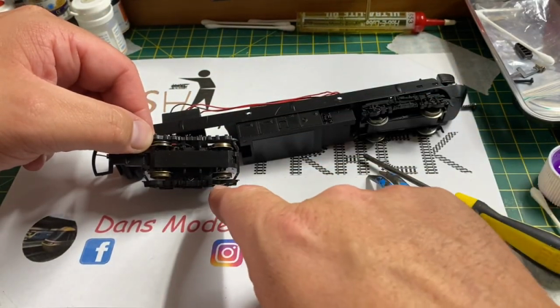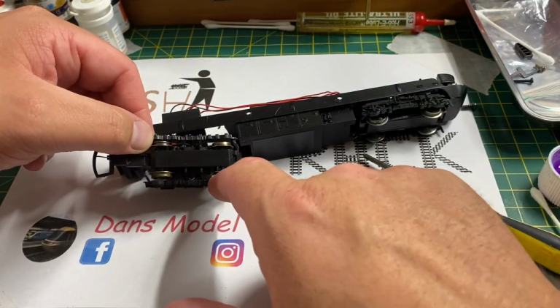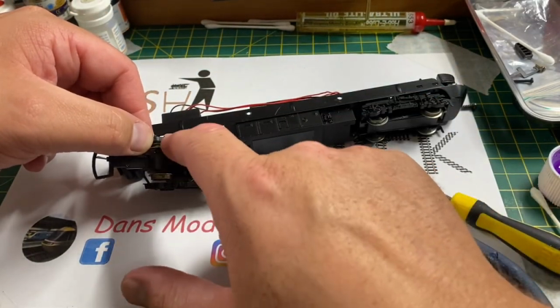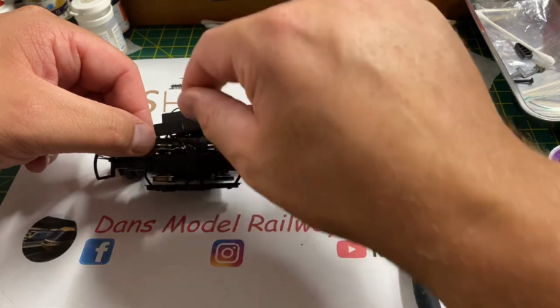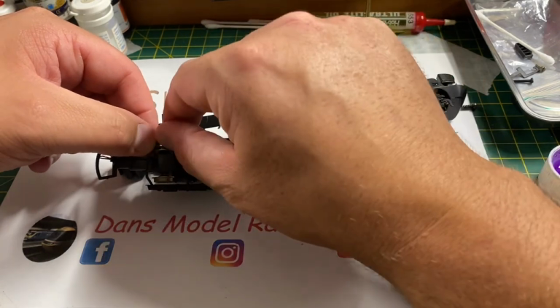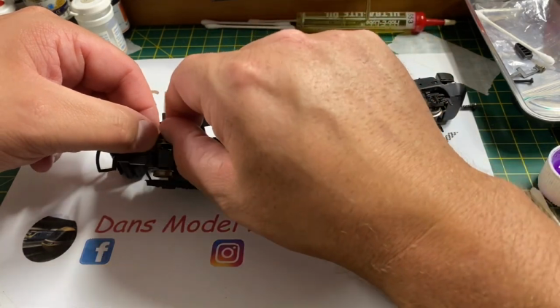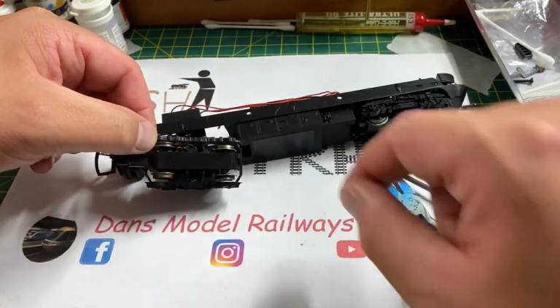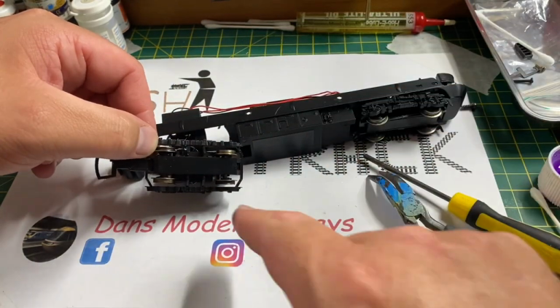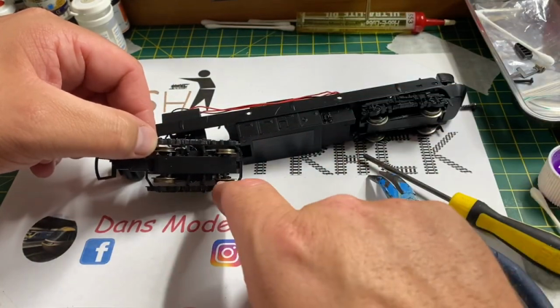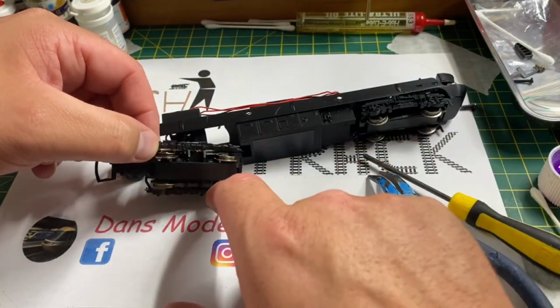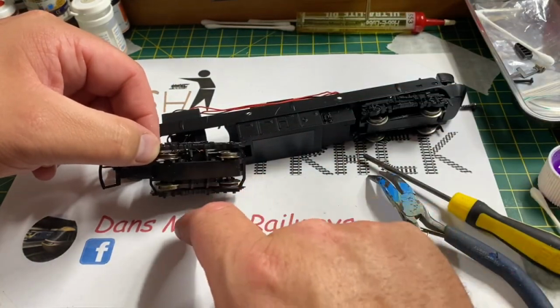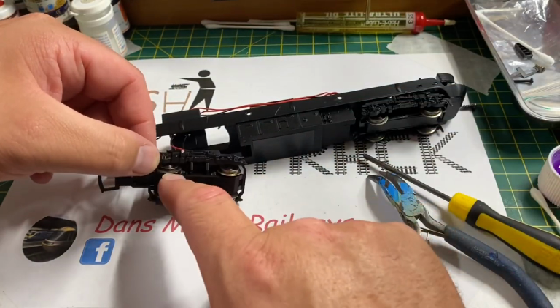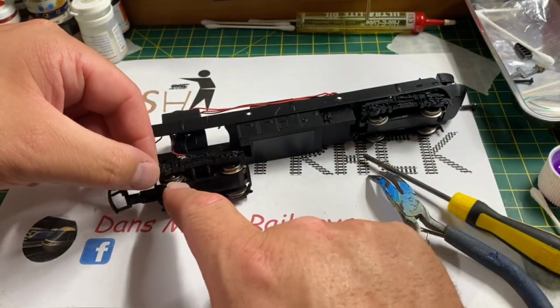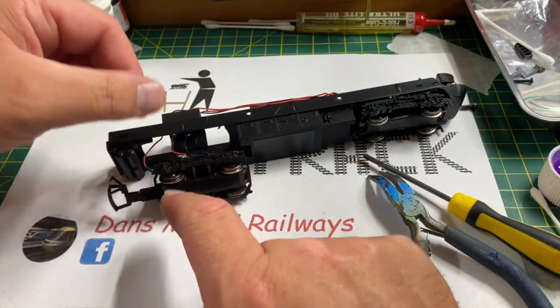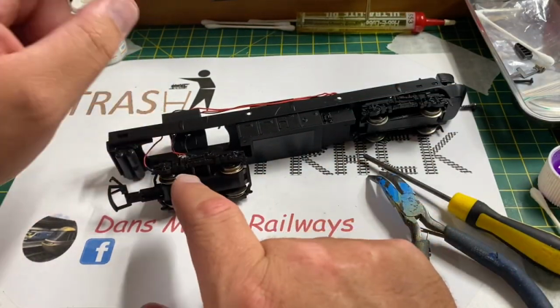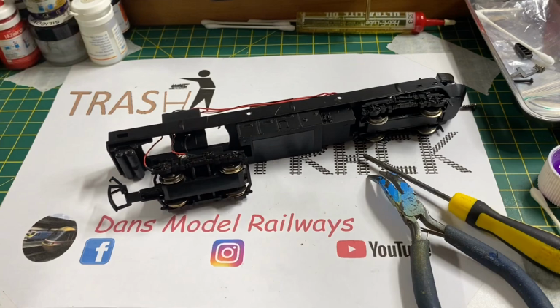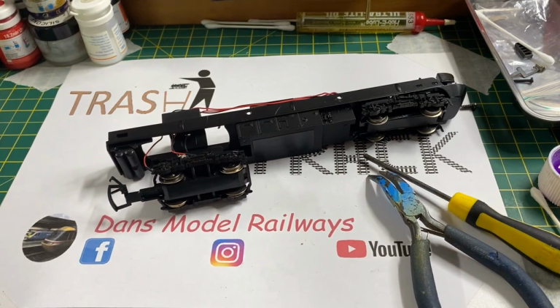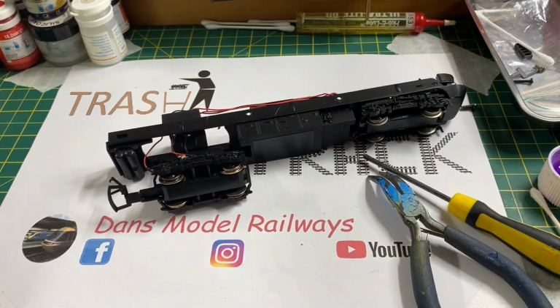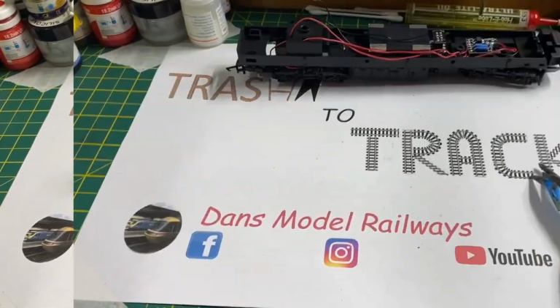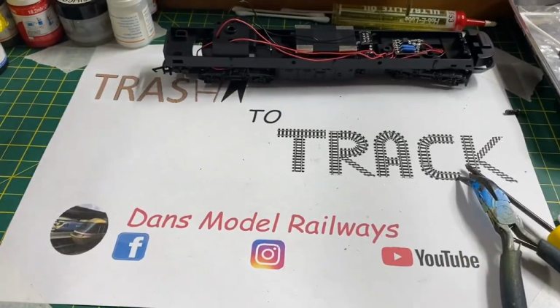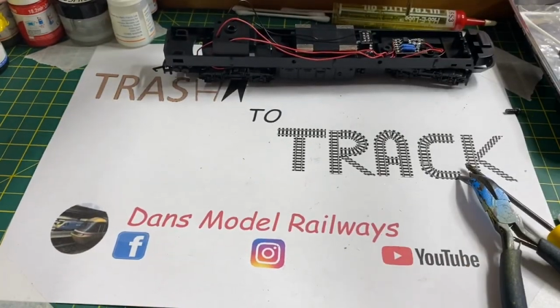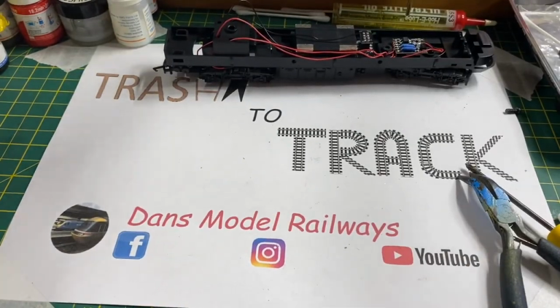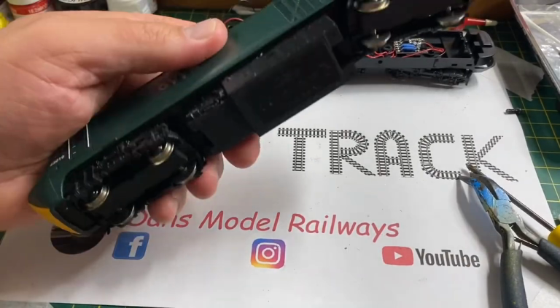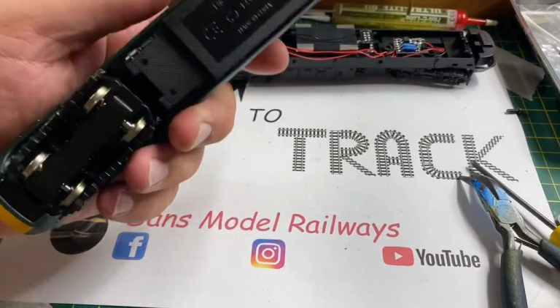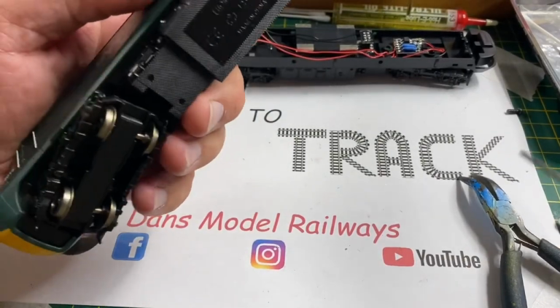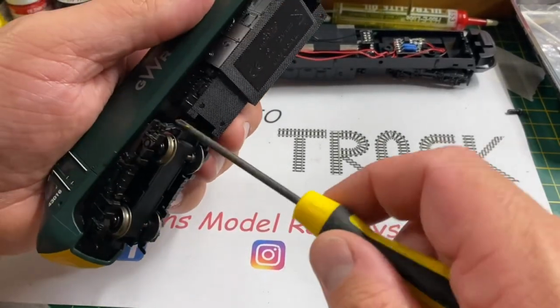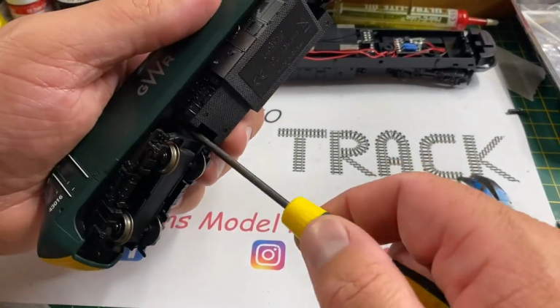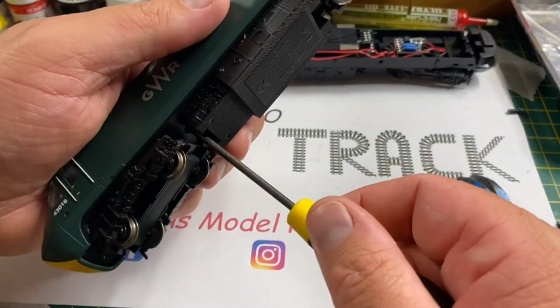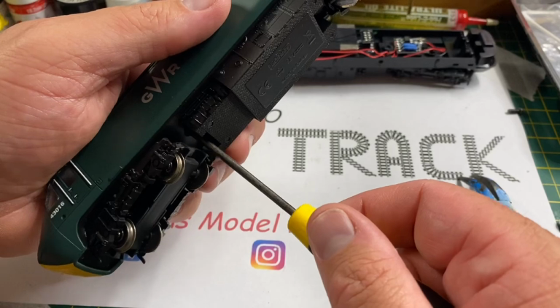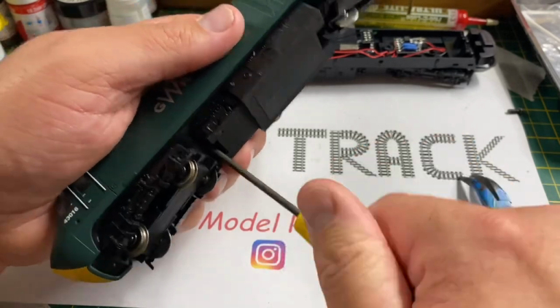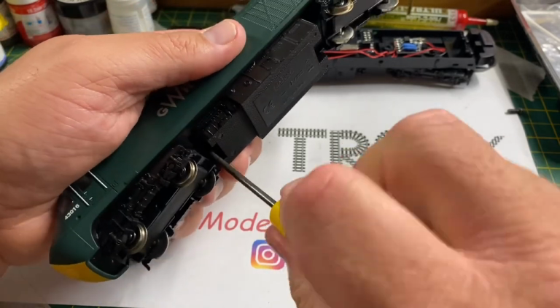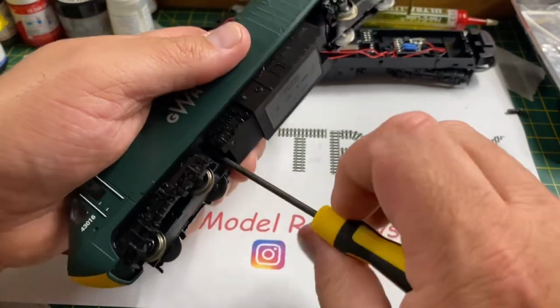This model is also missing both of its traction tires, so we're going to have to find some replacements for those later on.